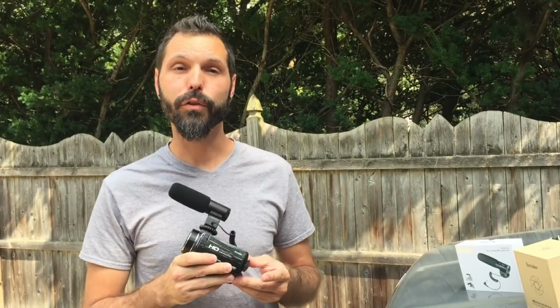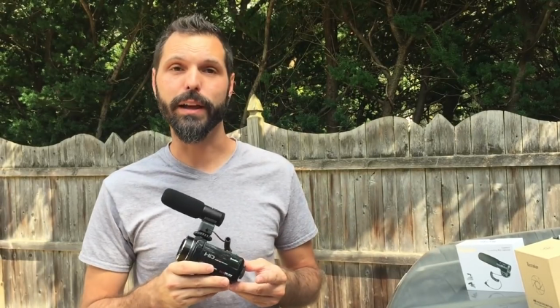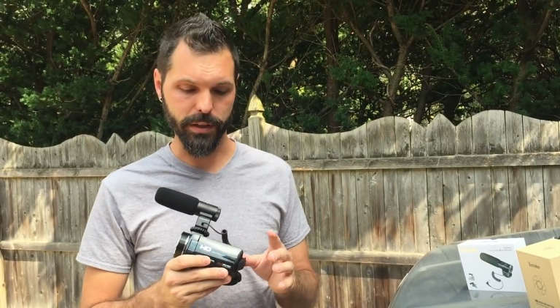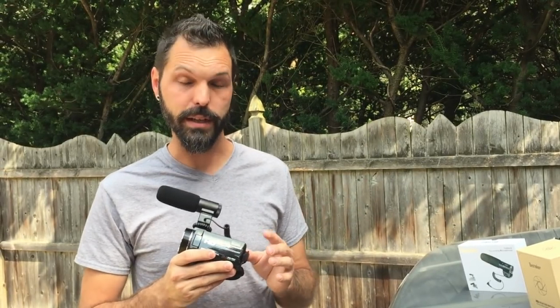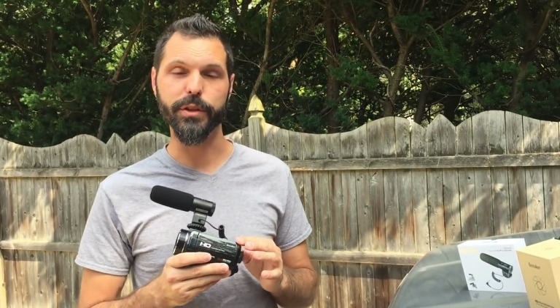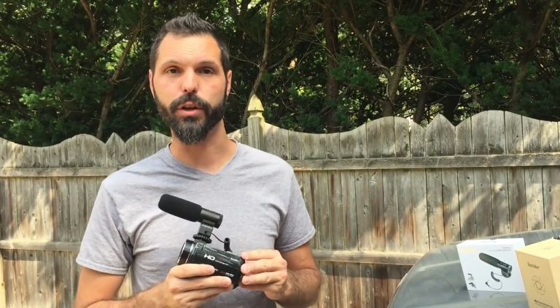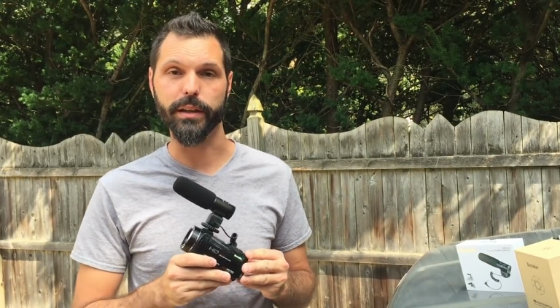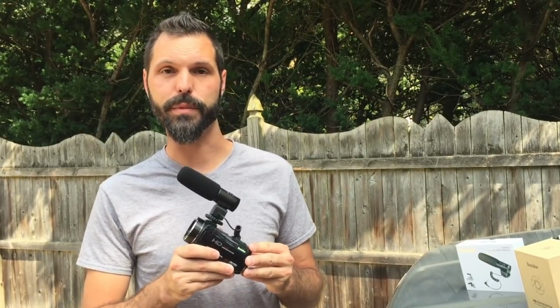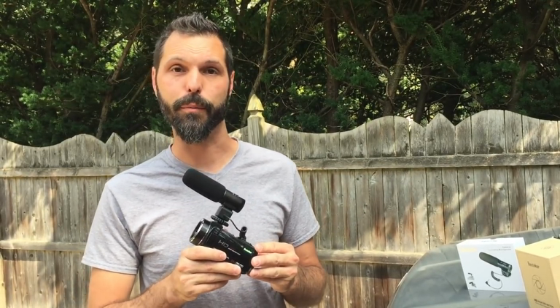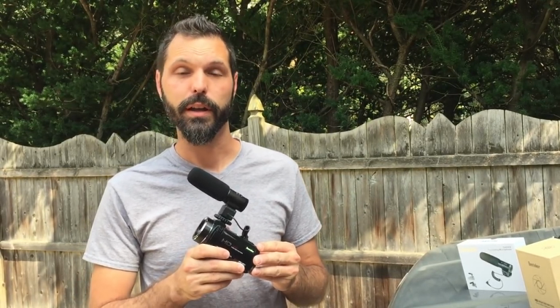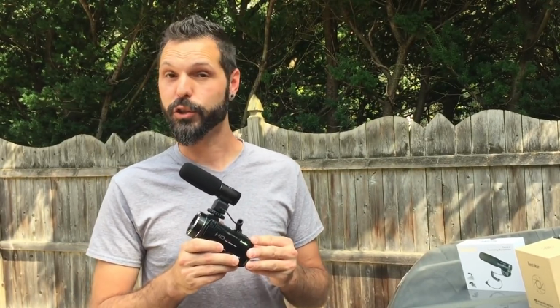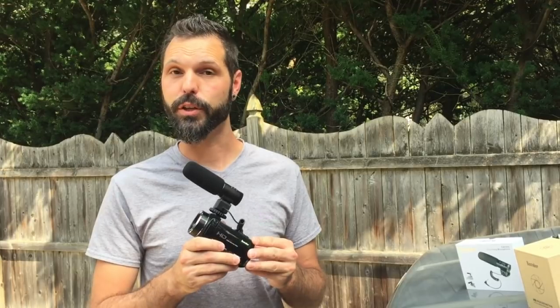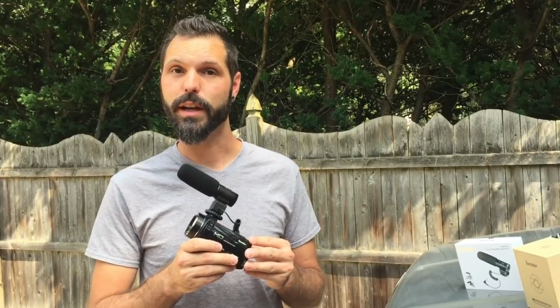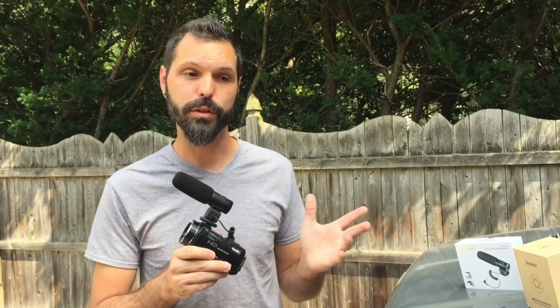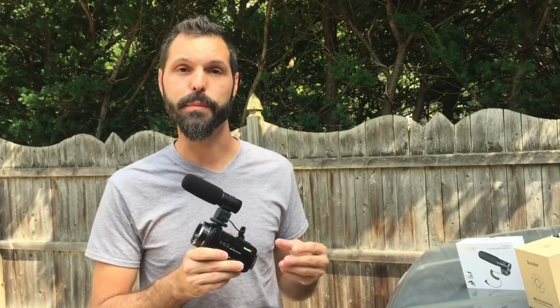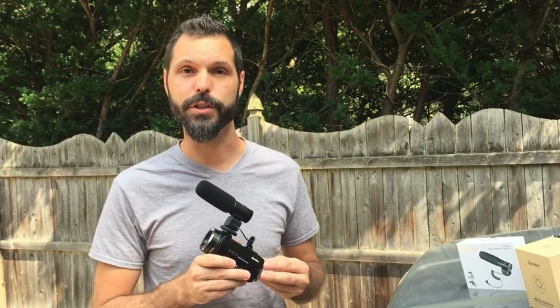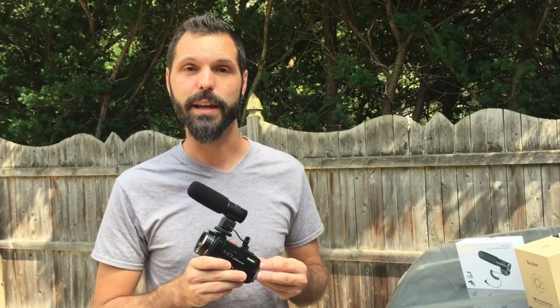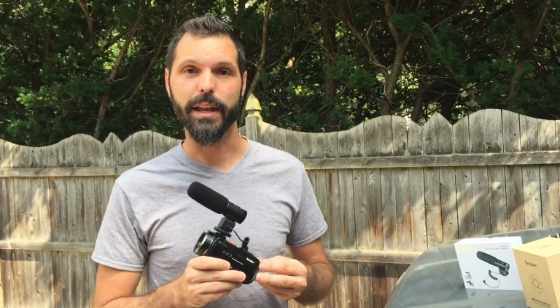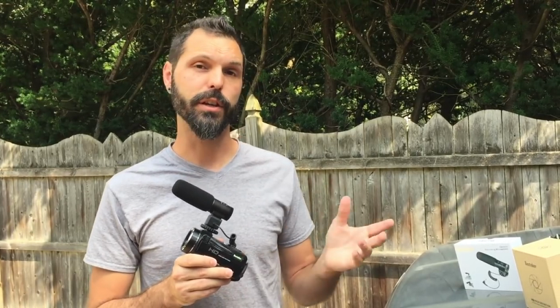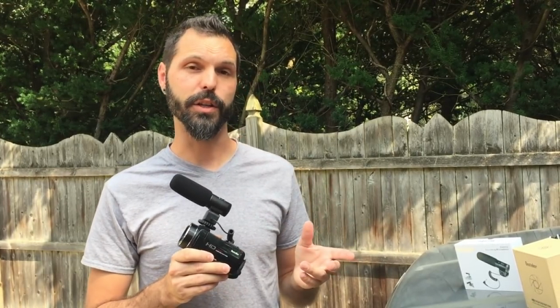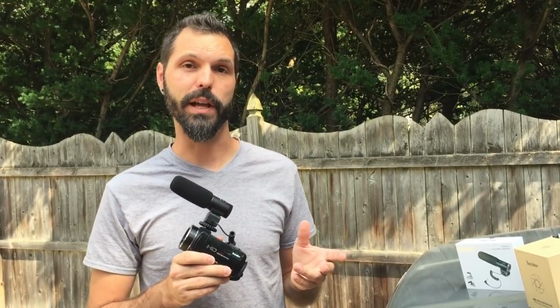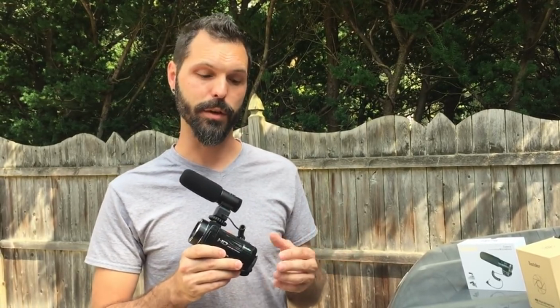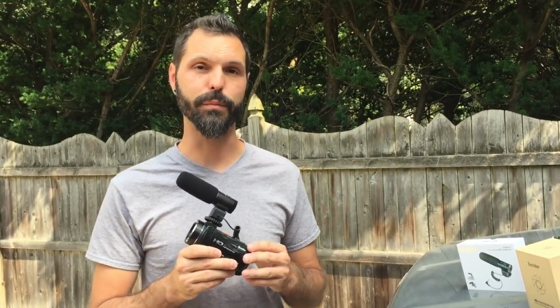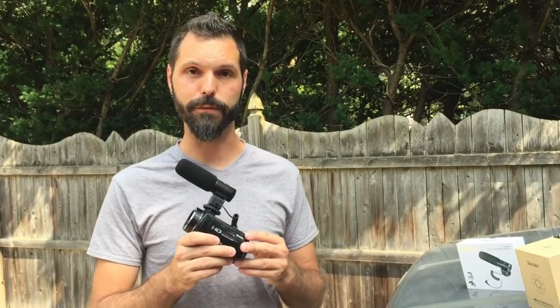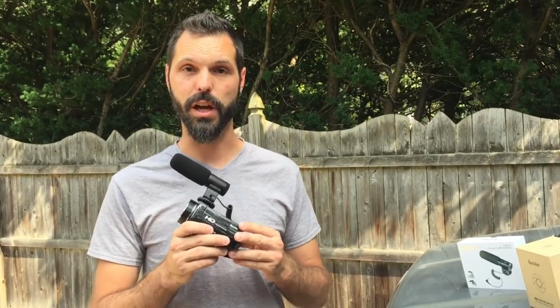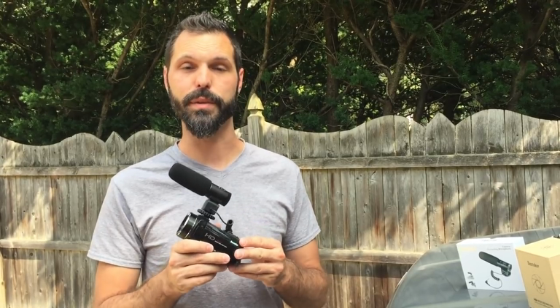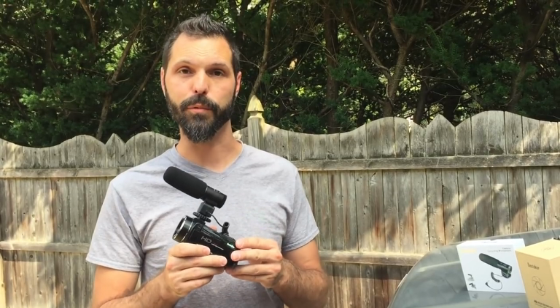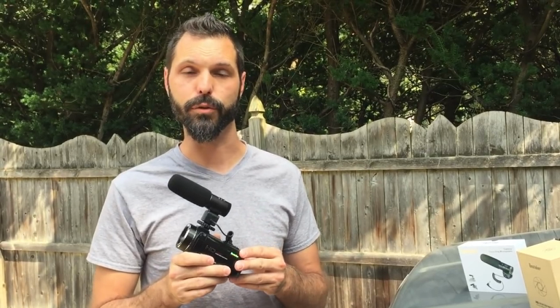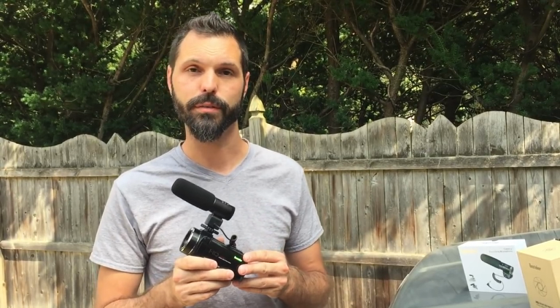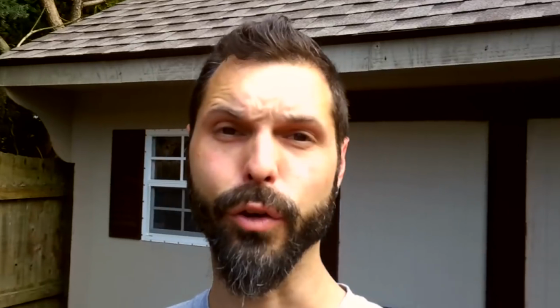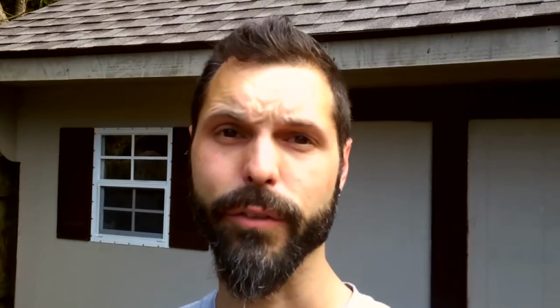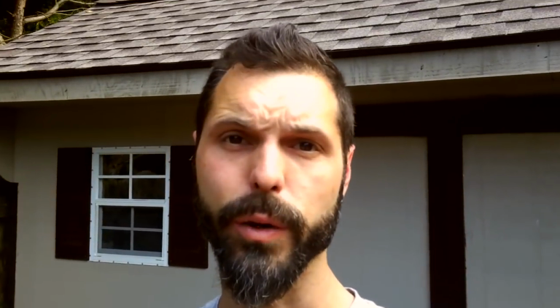Overall, I found that the image and audio quality from this camera is actually pretty good. I've included some sample footage today, and if you continue watching my vlogs, you're going to be seeing plenty of footage coming from this camera in the future.